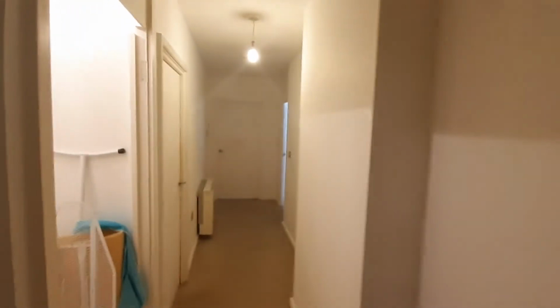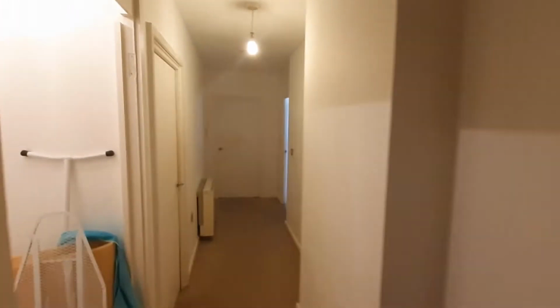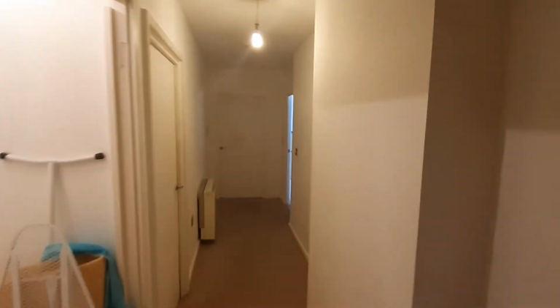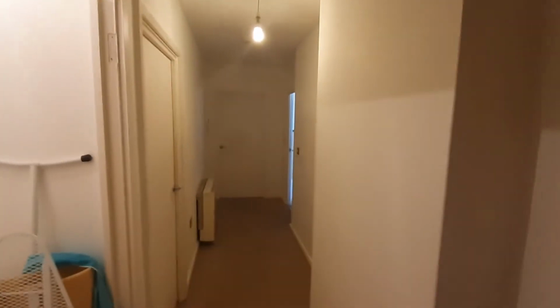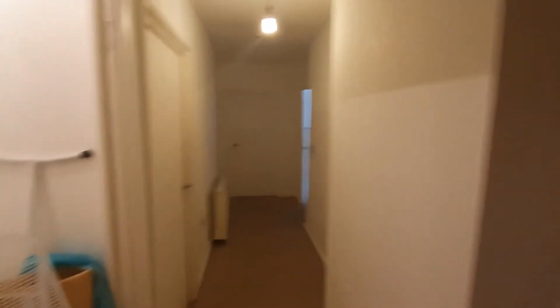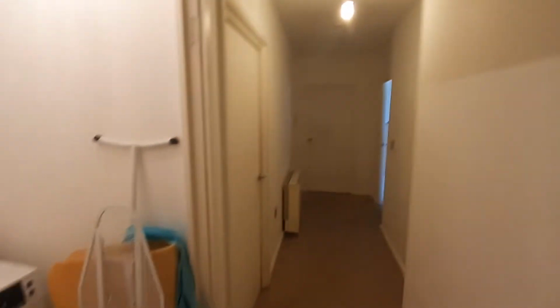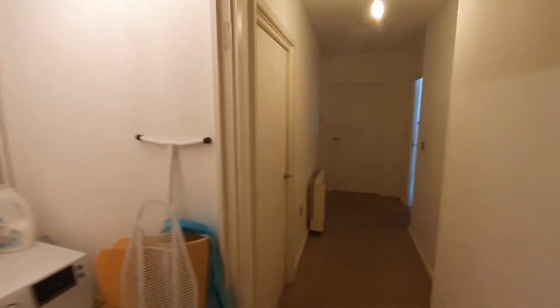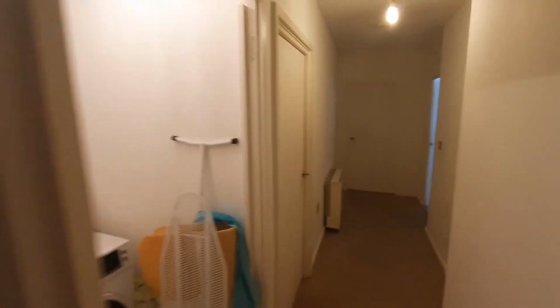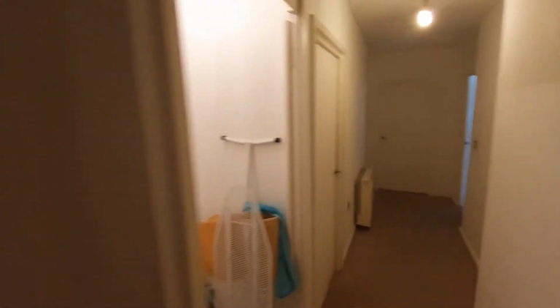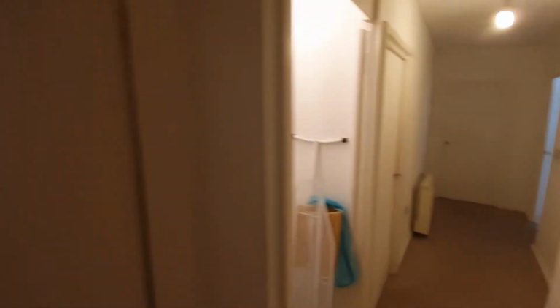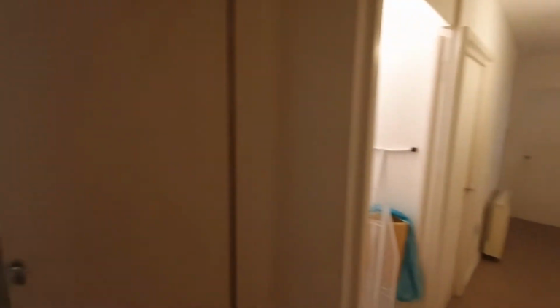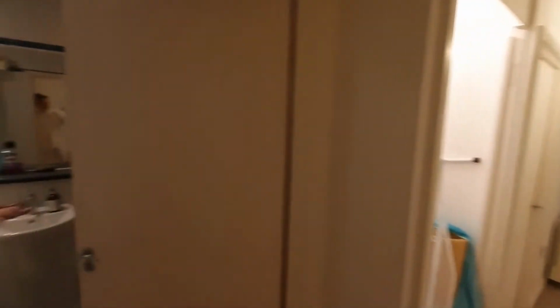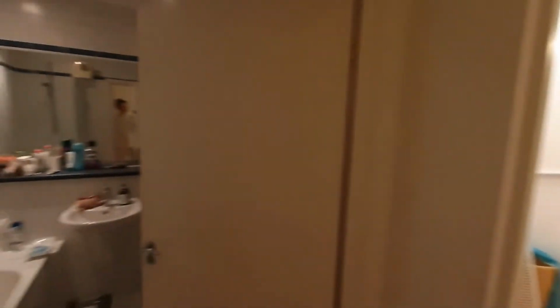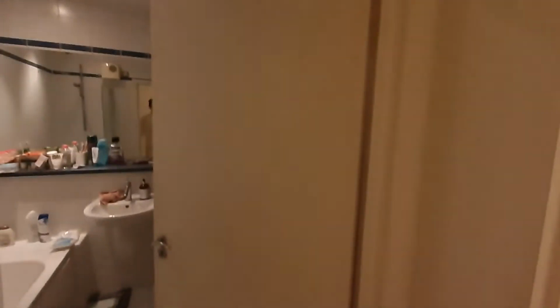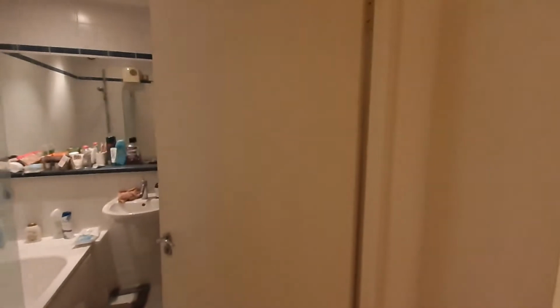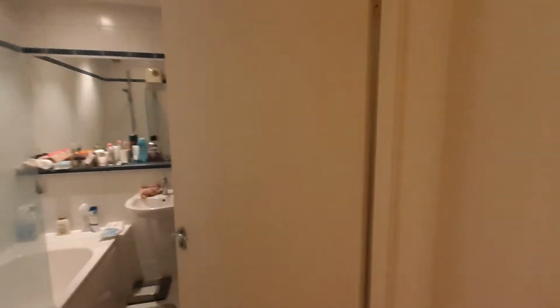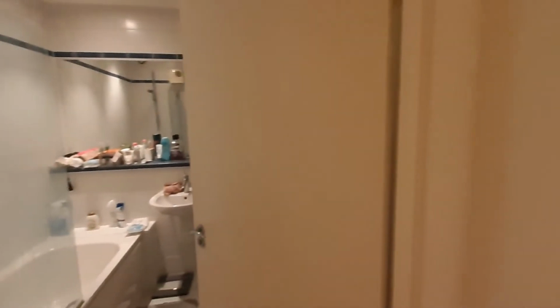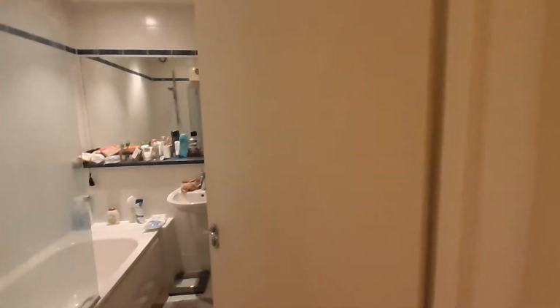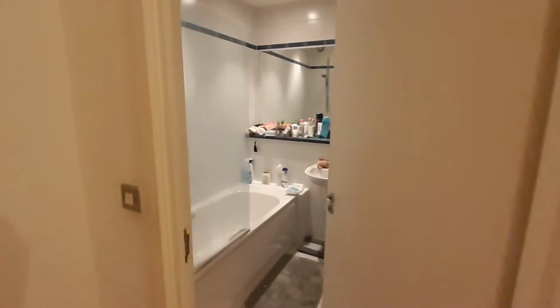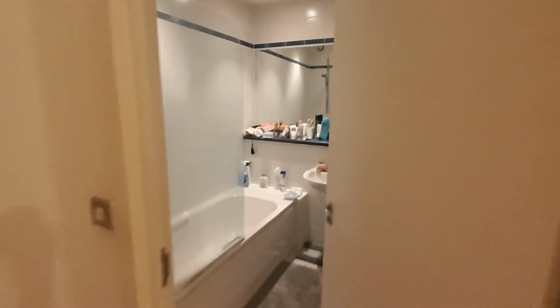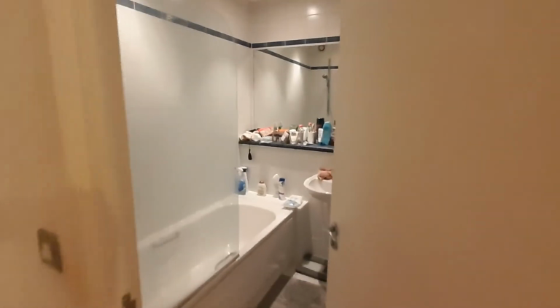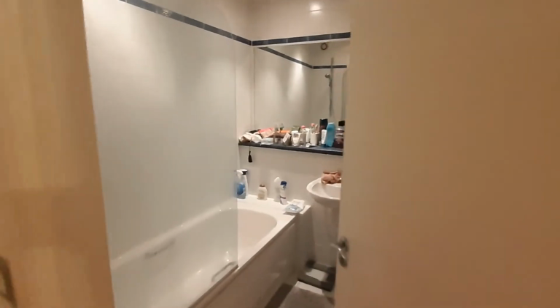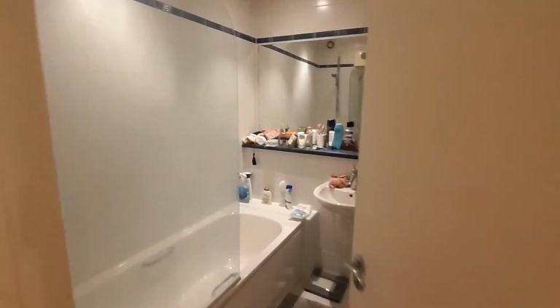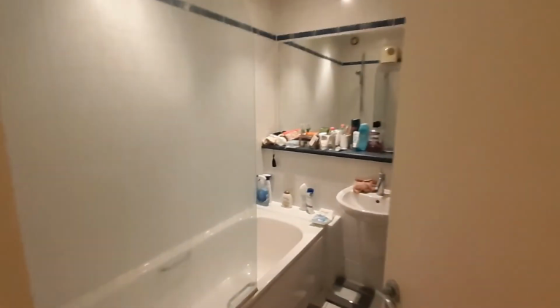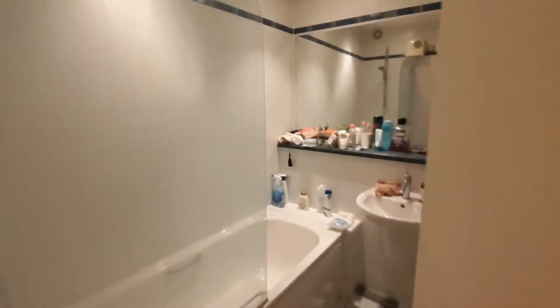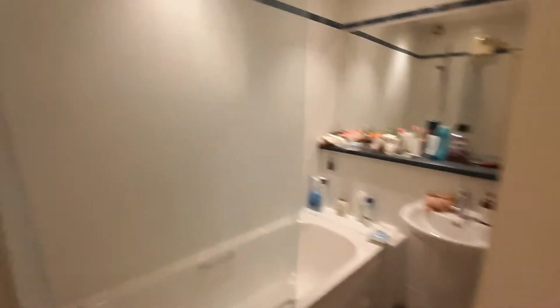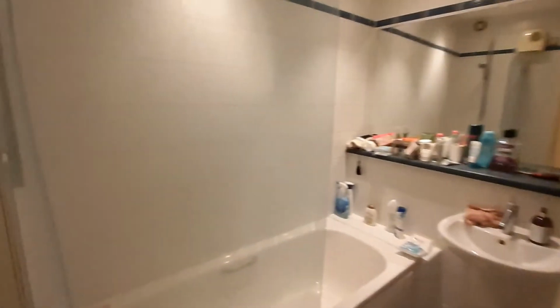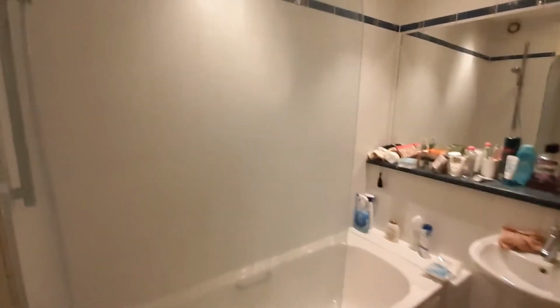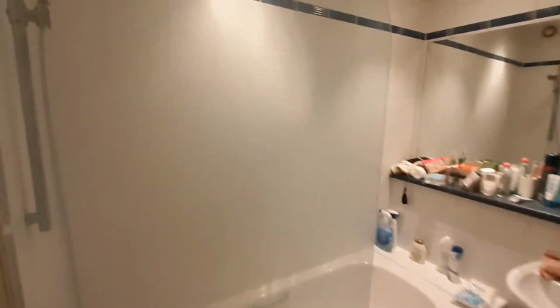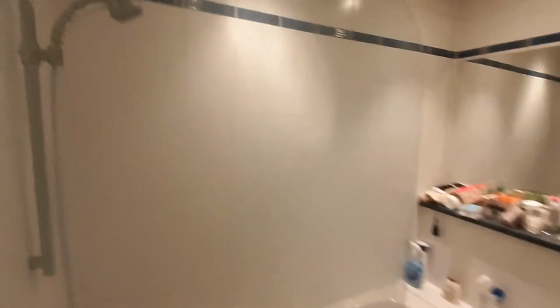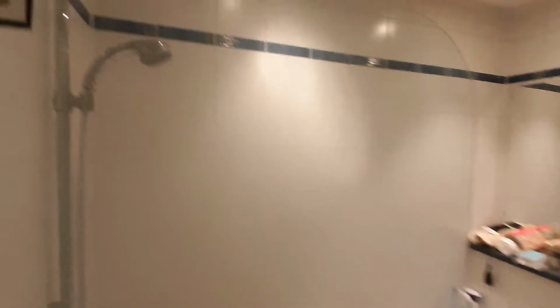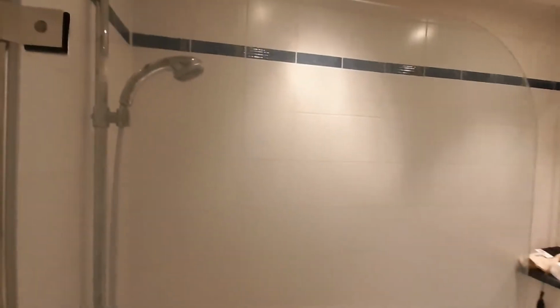There are two bathrooms in this flat. This is your first one — very spacious. It has a bath with a shower and everything else that you need in your bathroom.